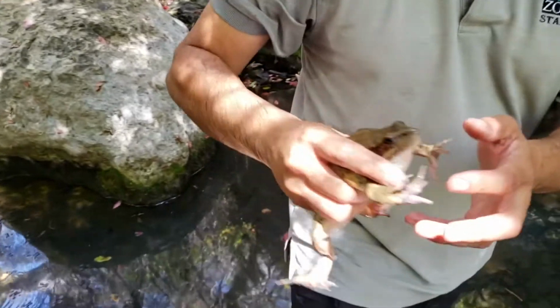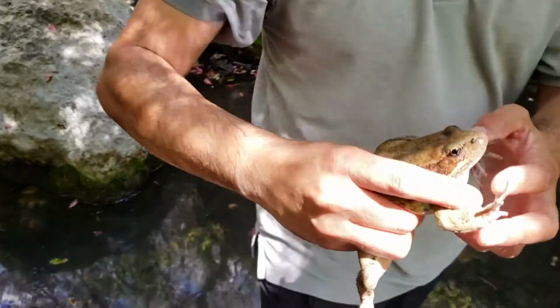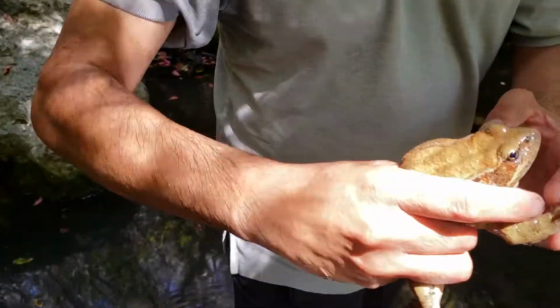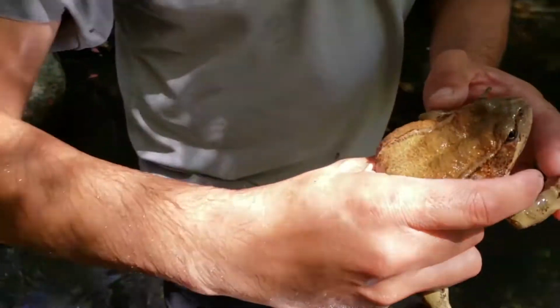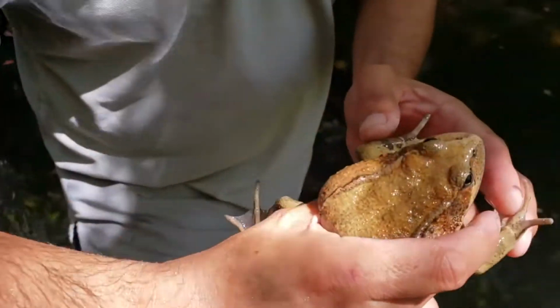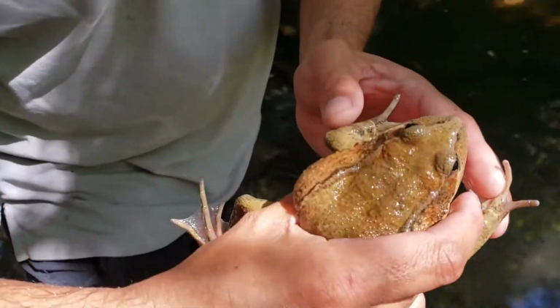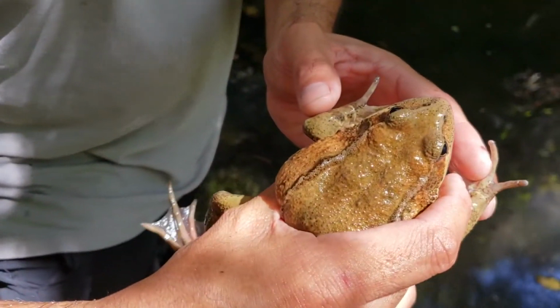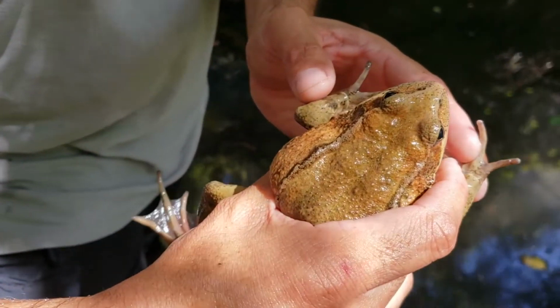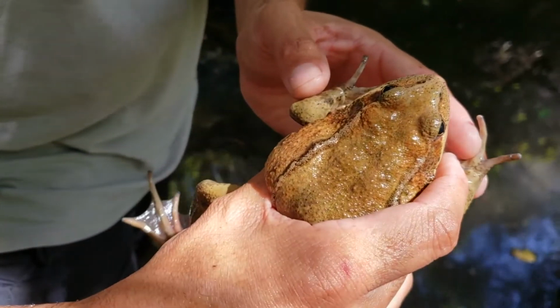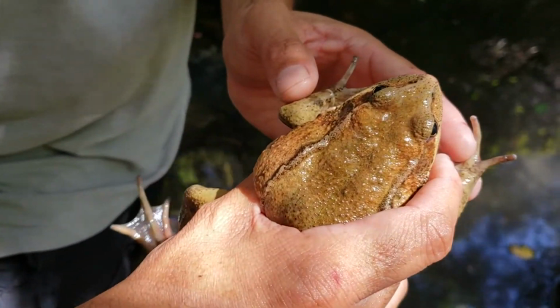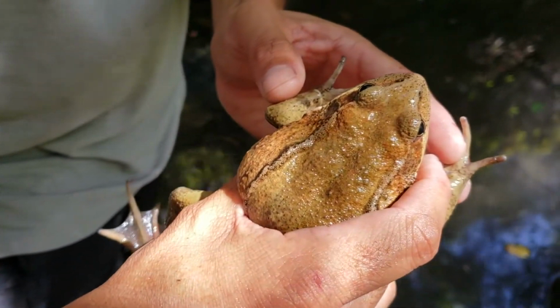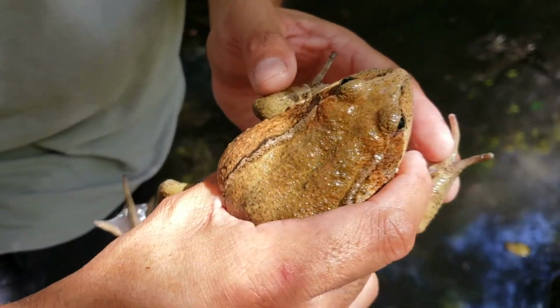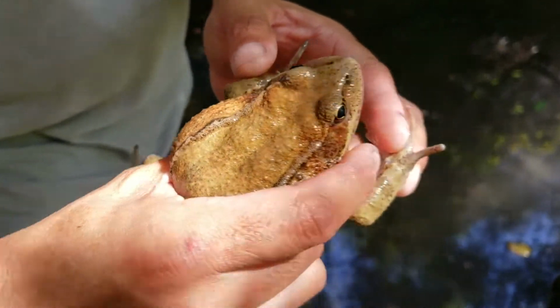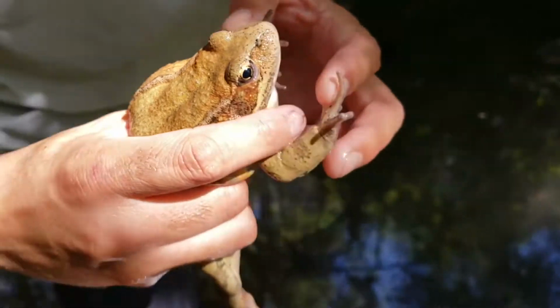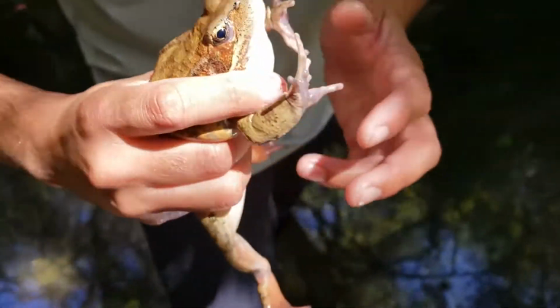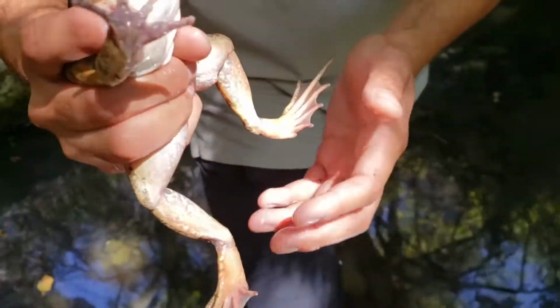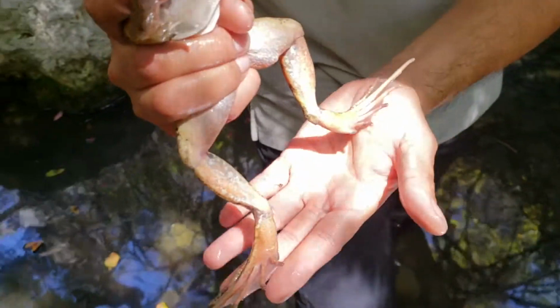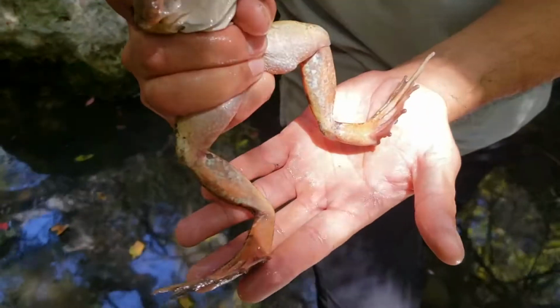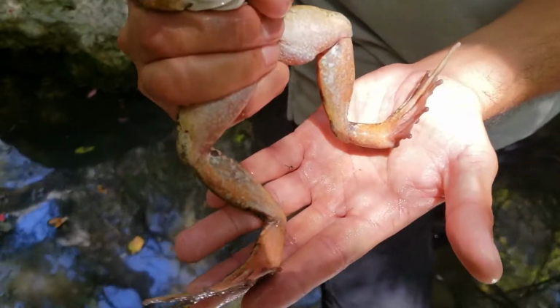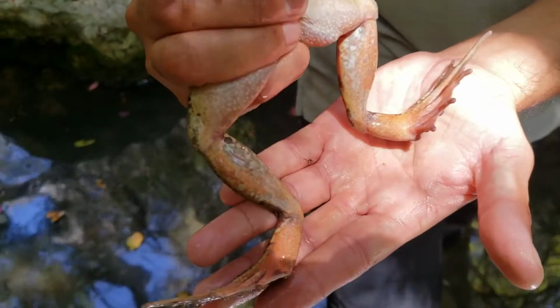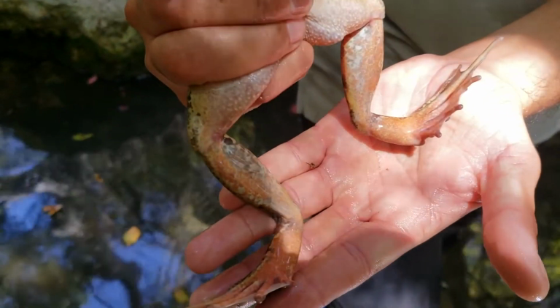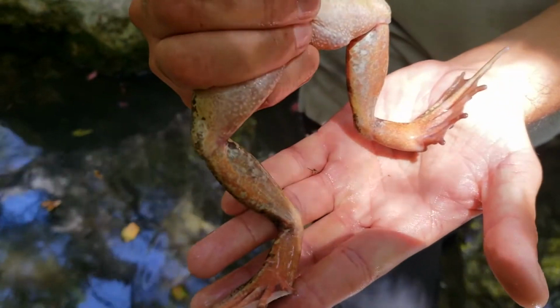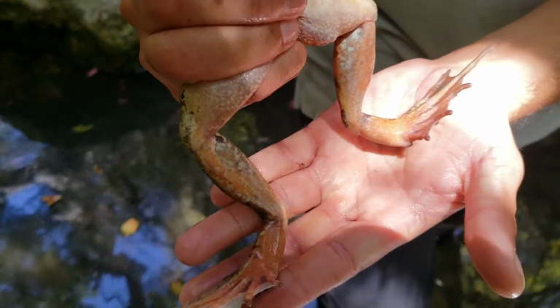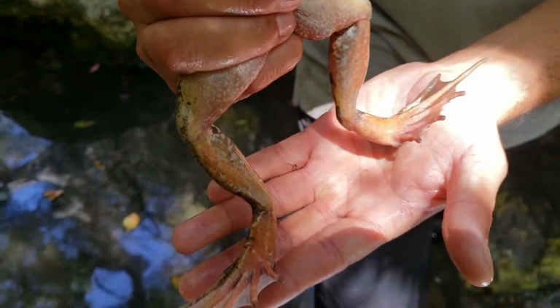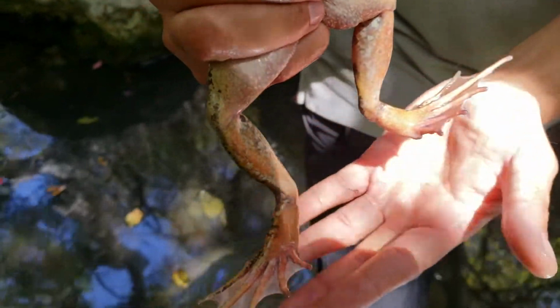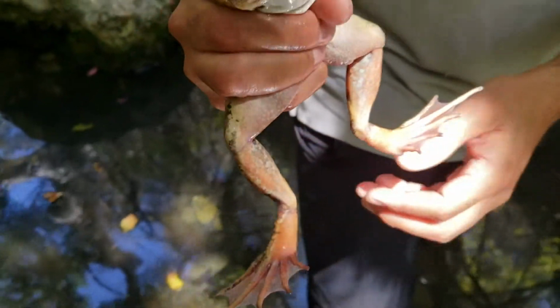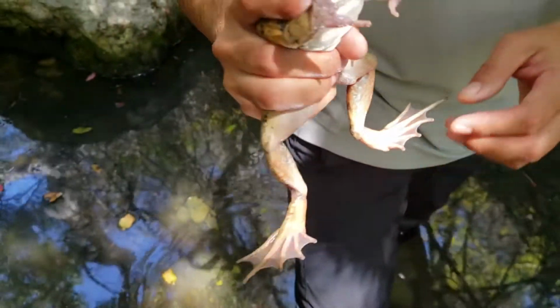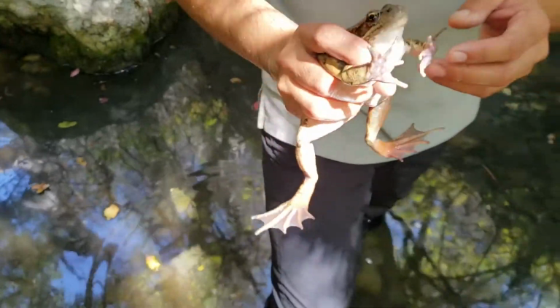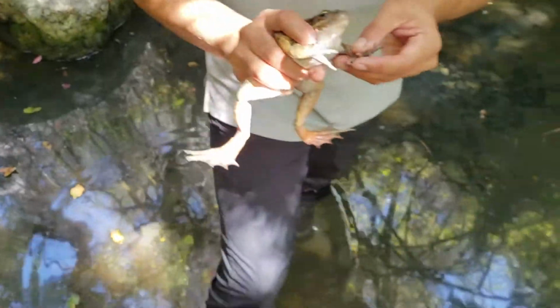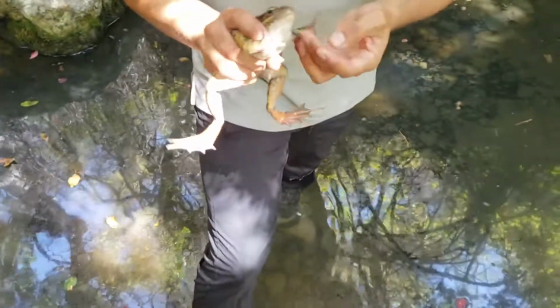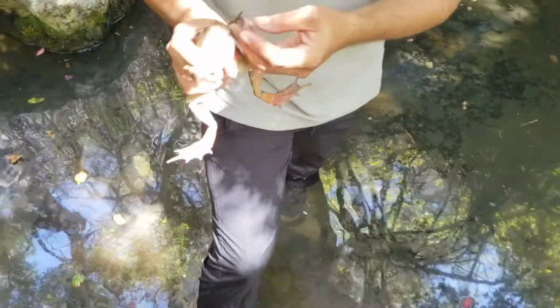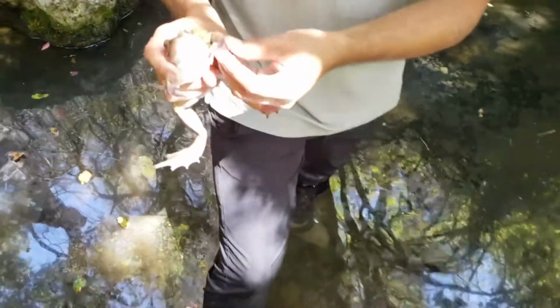This one's a little bit lighter than the ones I've seen recently, but here are the legs again. And definitely a male — you can see the actual toe pads right here.